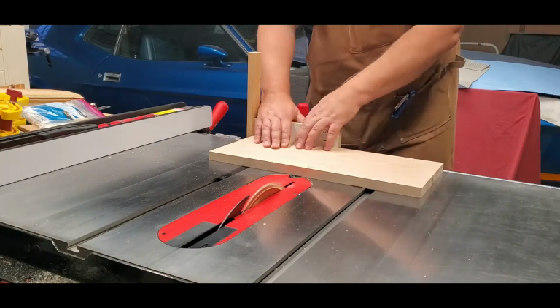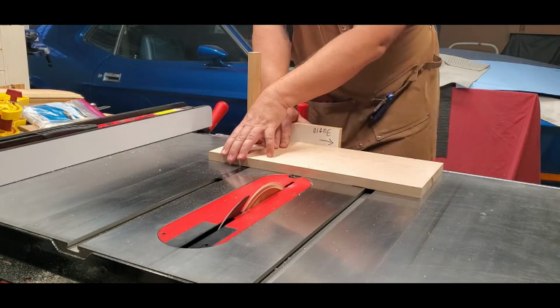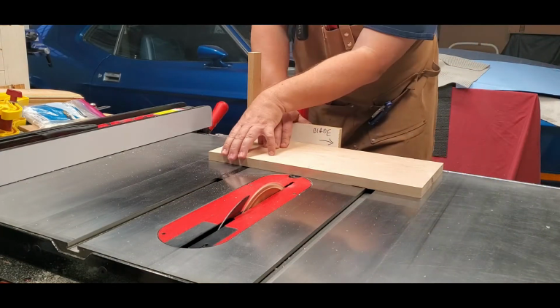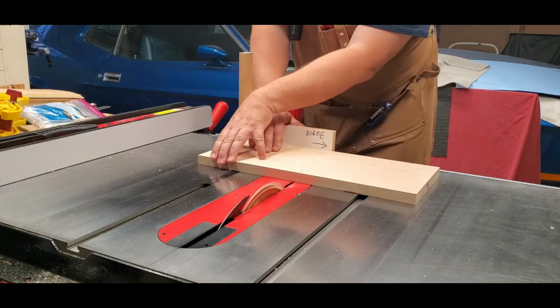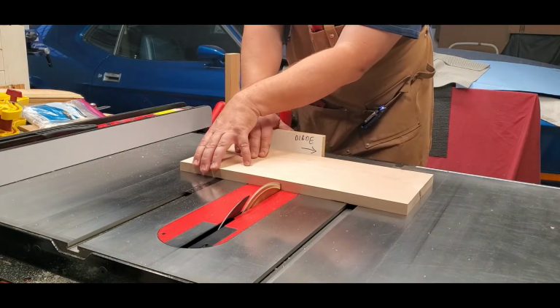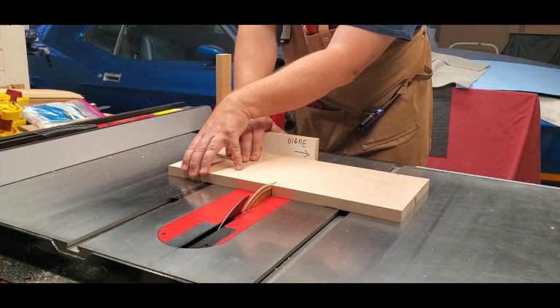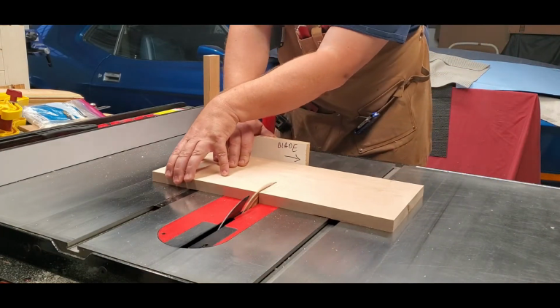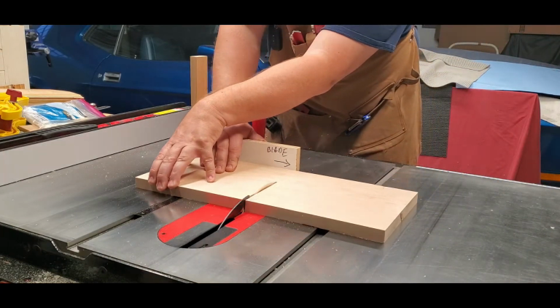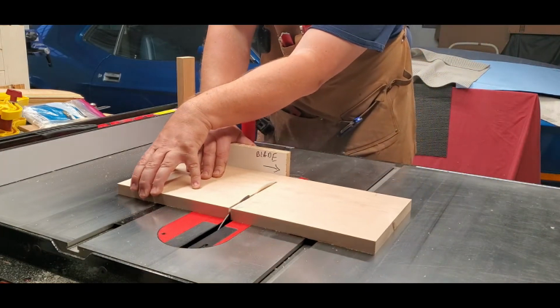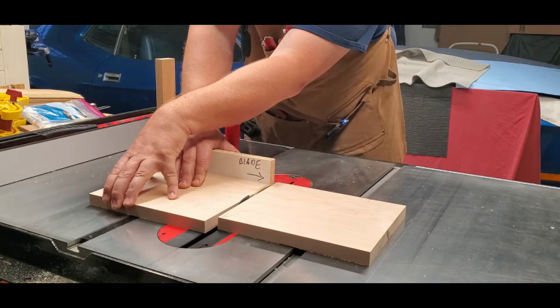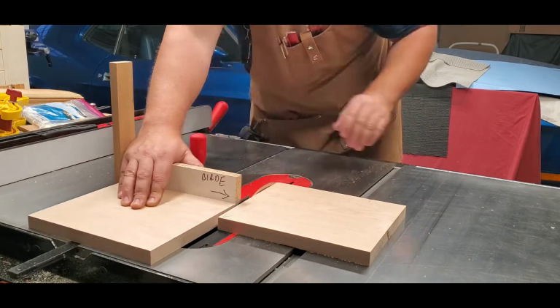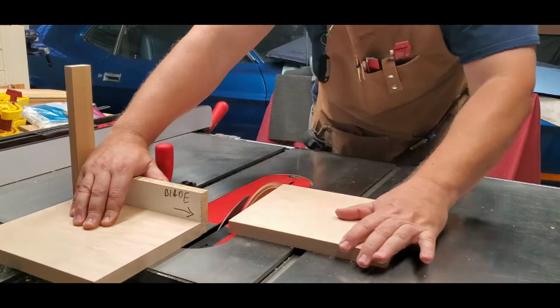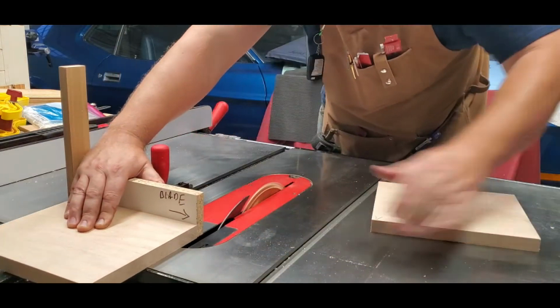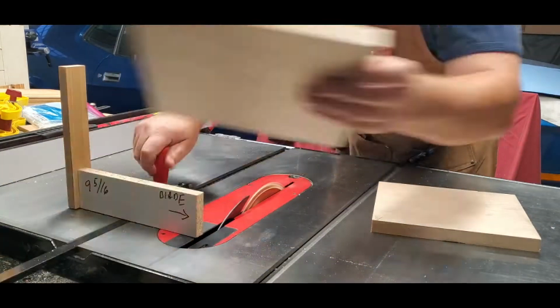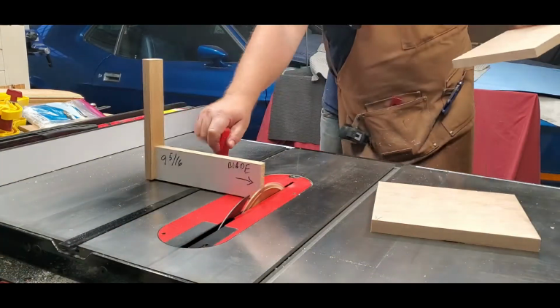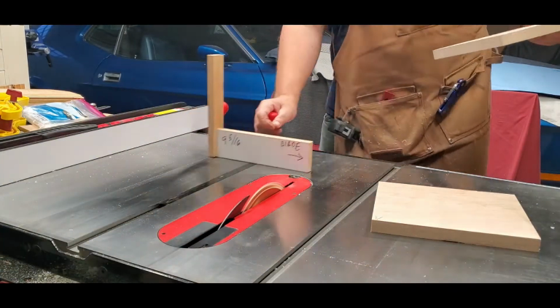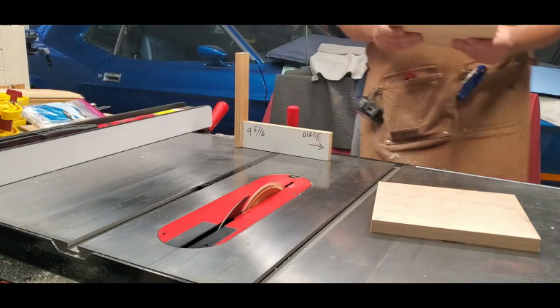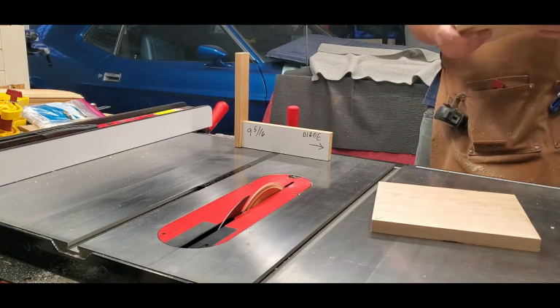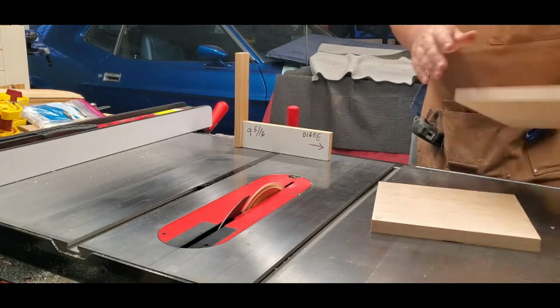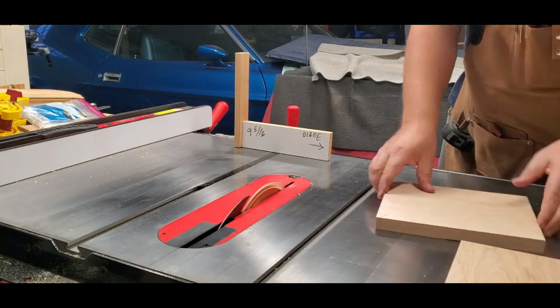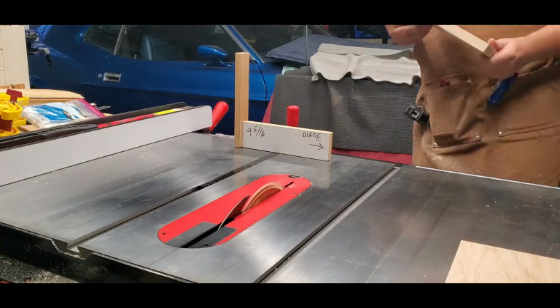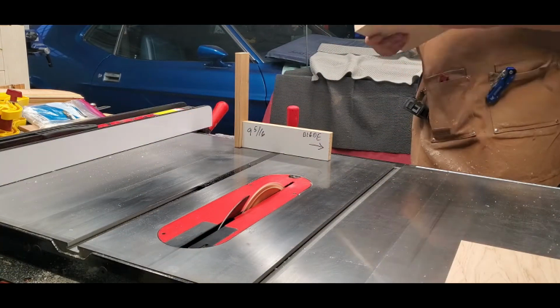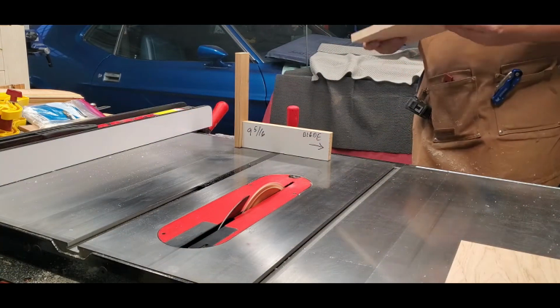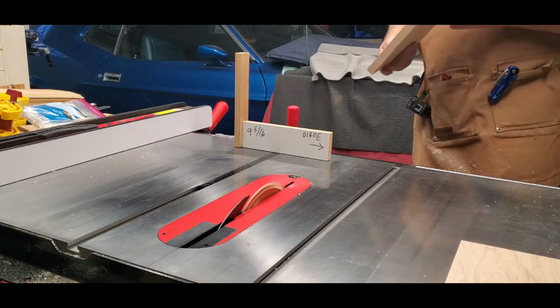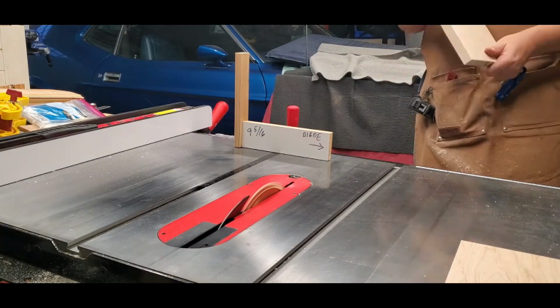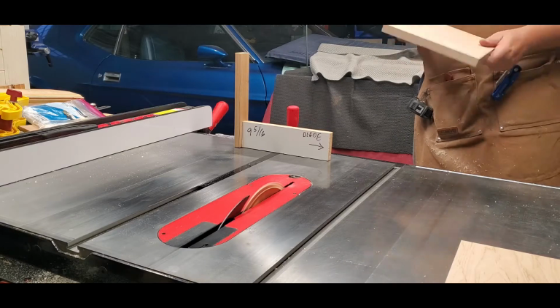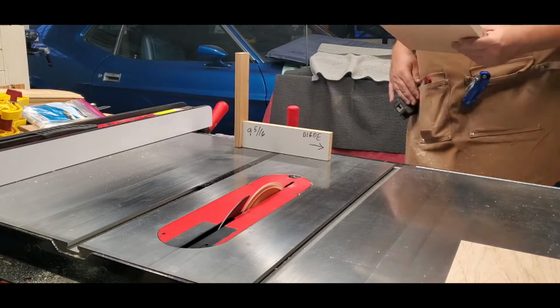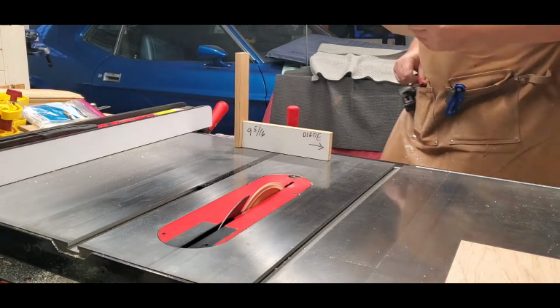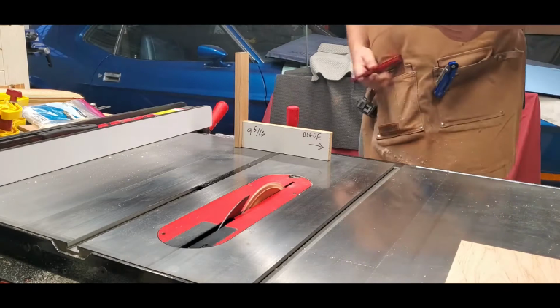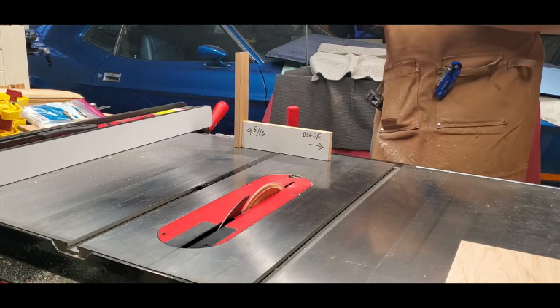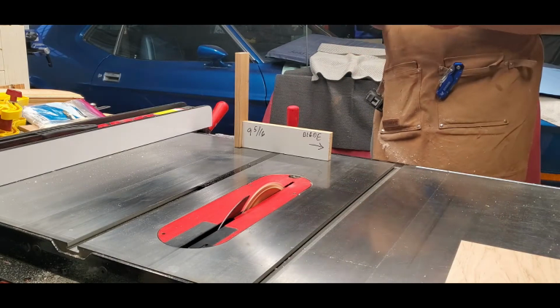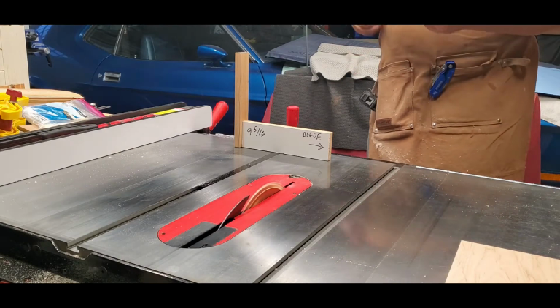Here I am now finally cutting the hard maple down to its final length of nine and five-sixteenths of an inch. You can see my awesome jig there.